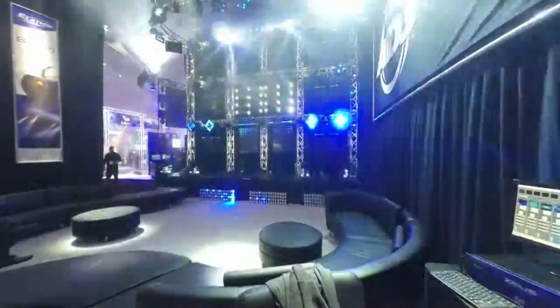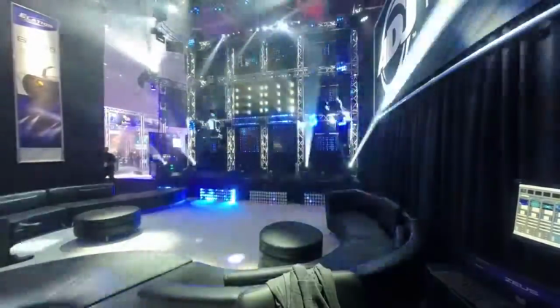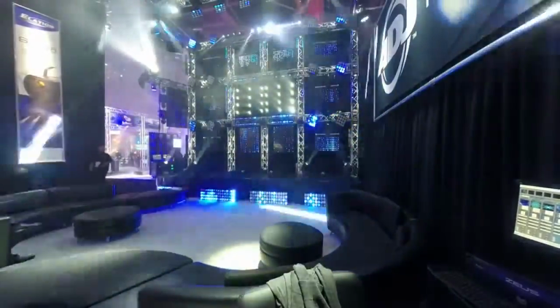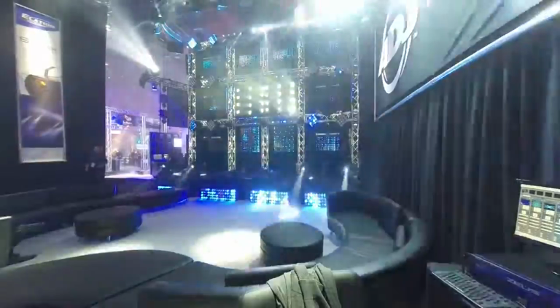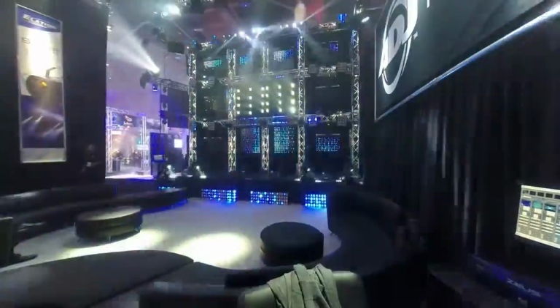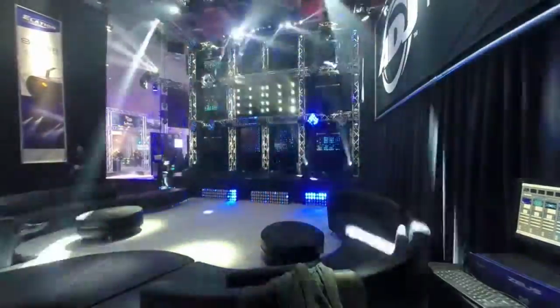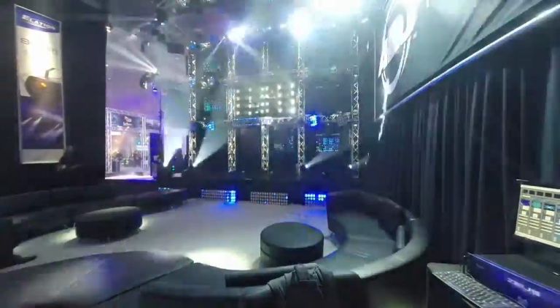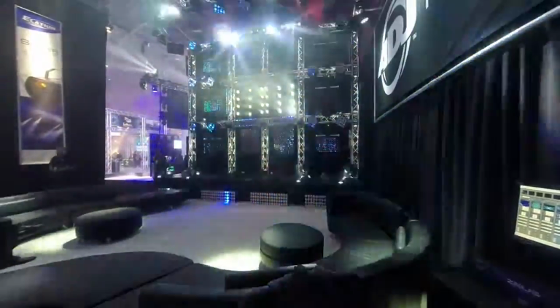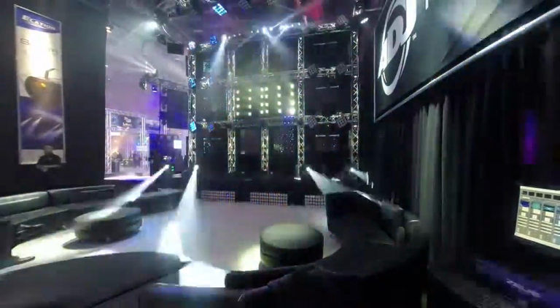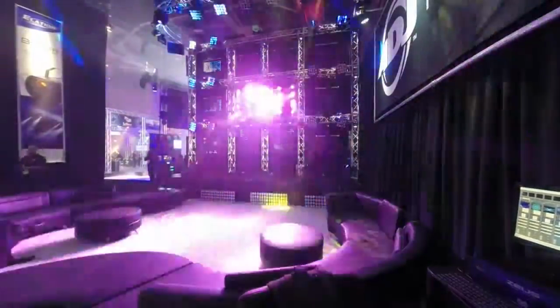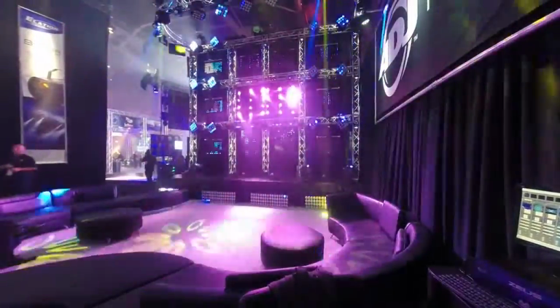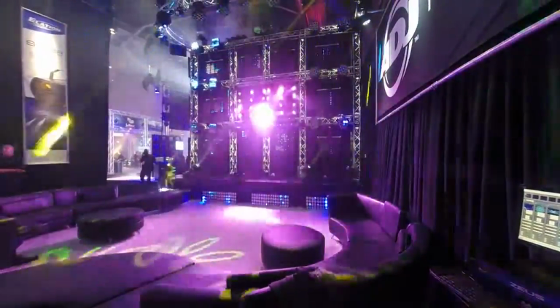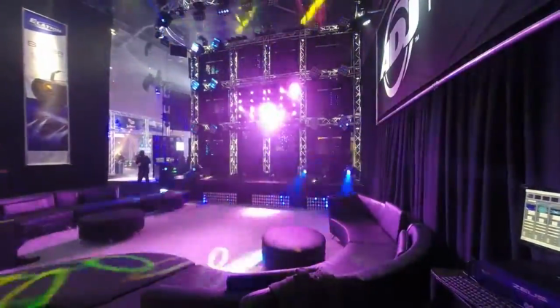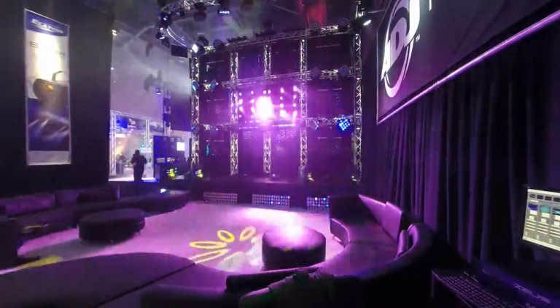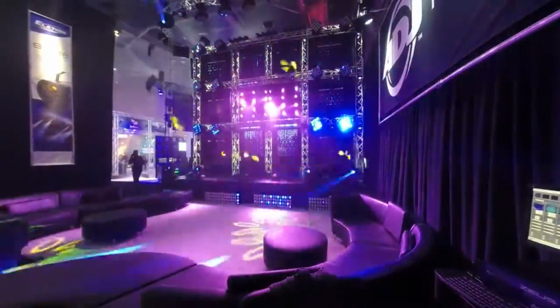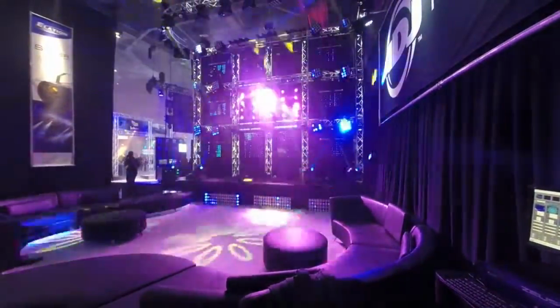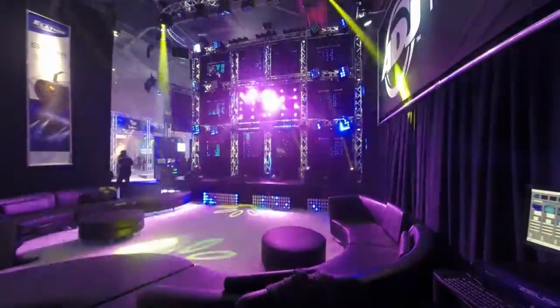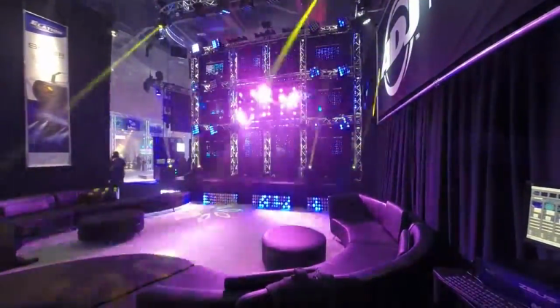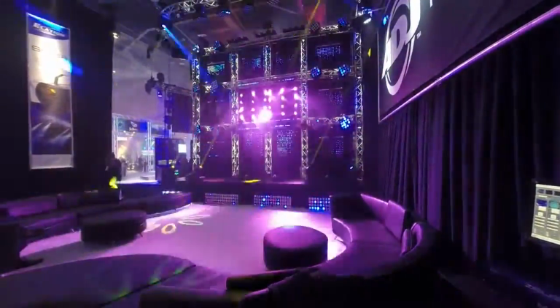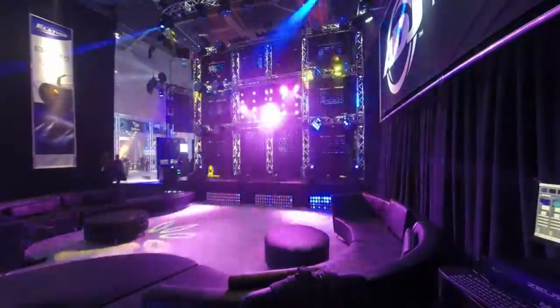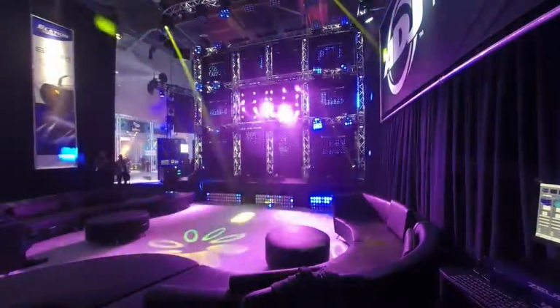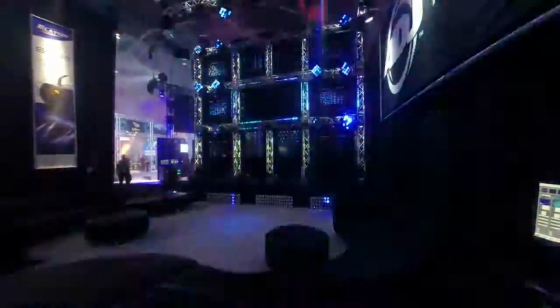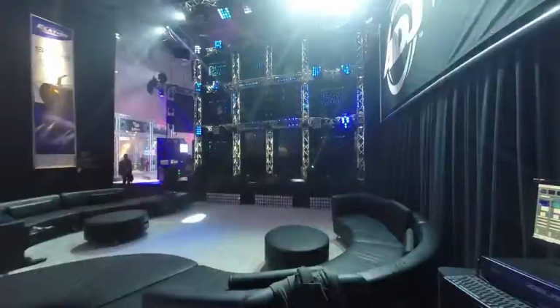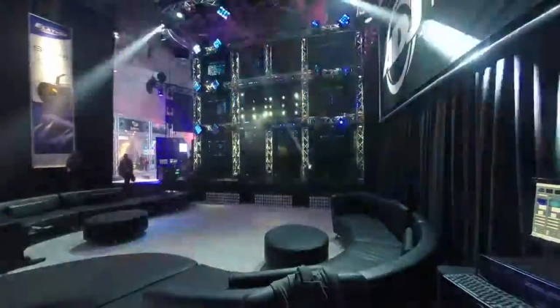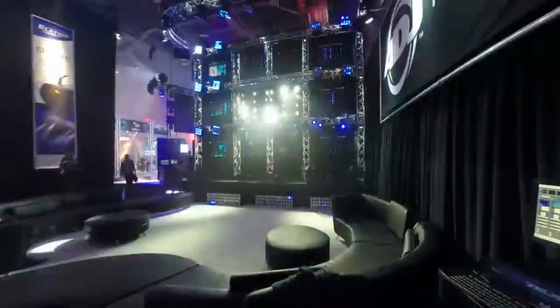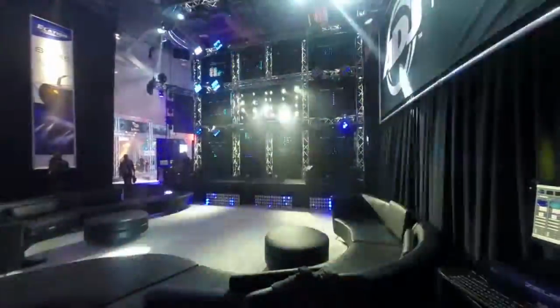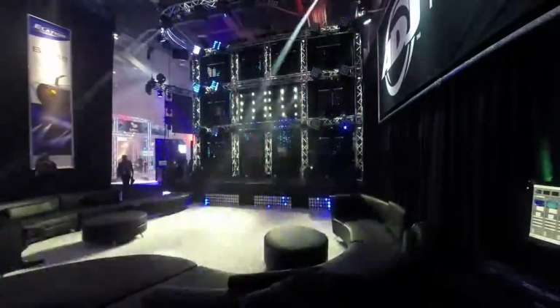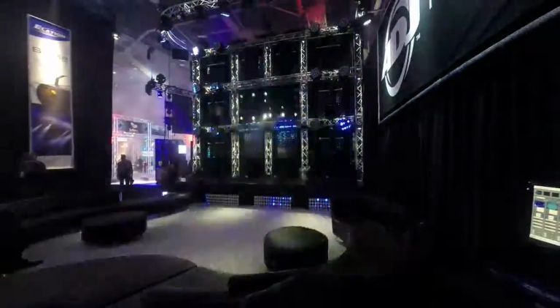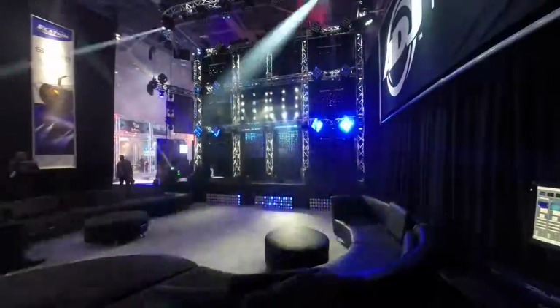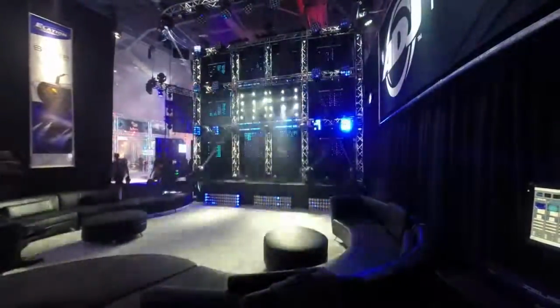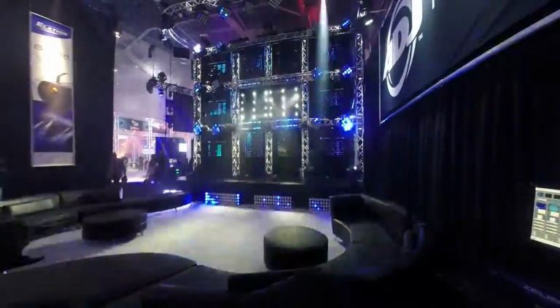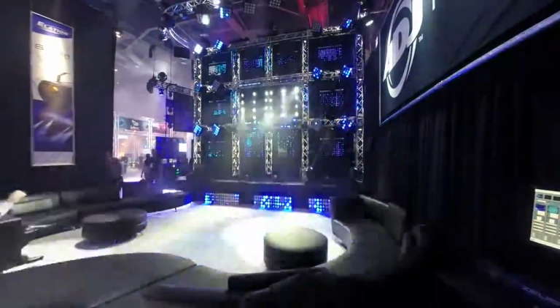And there in the center you're seeing a matrix. What we did with our Inno Pocket Washes — those are 40-watt moving heads, very fast and compact.